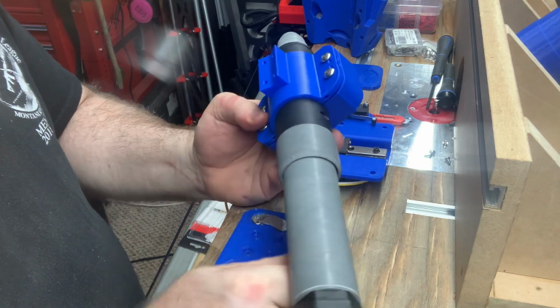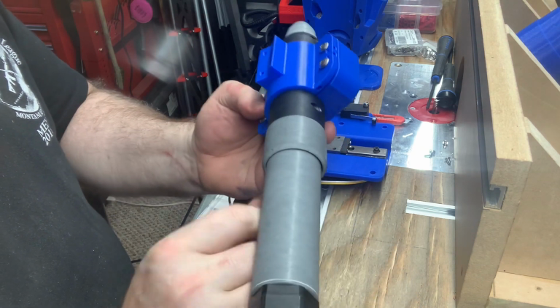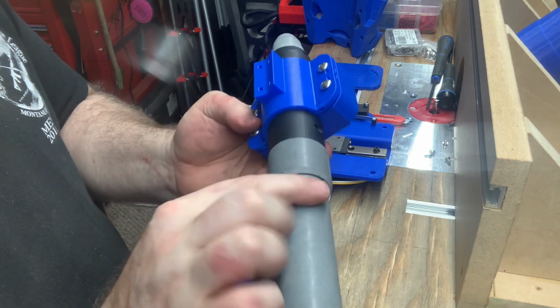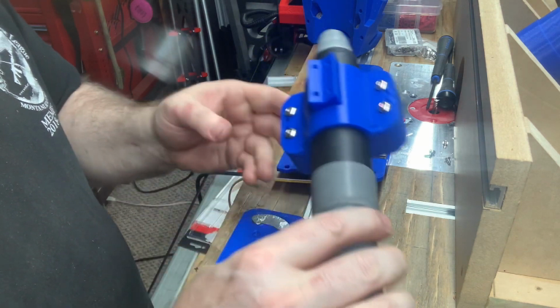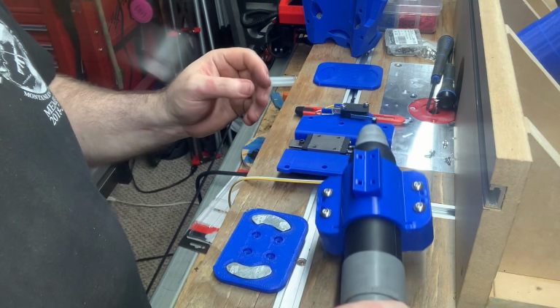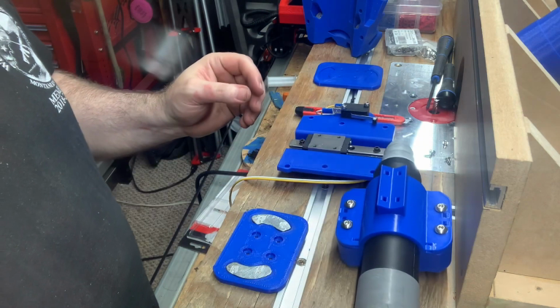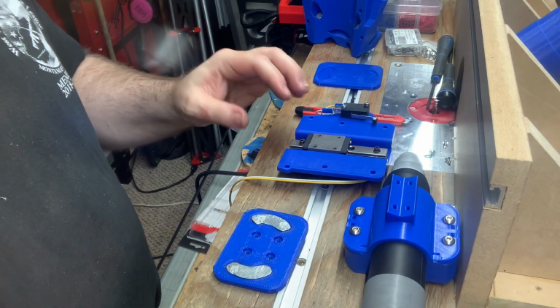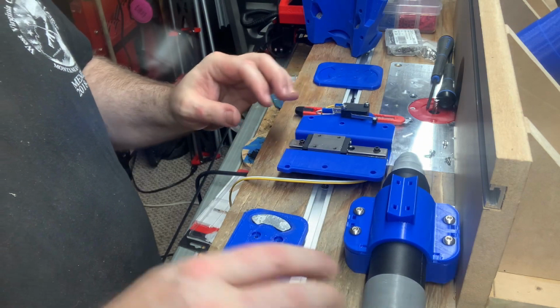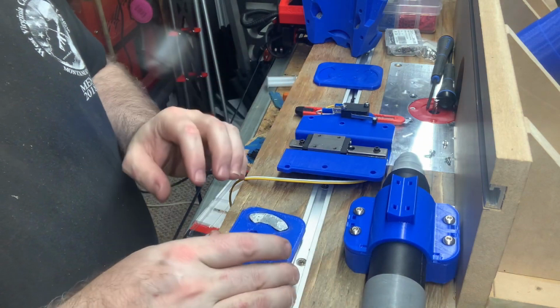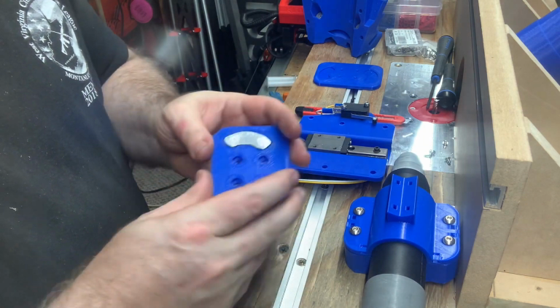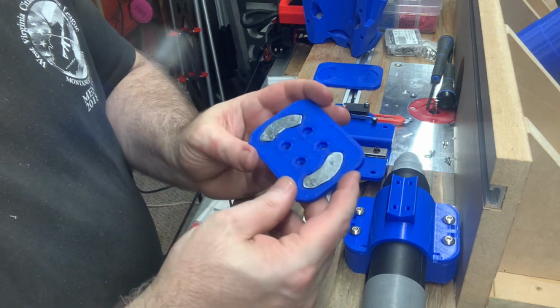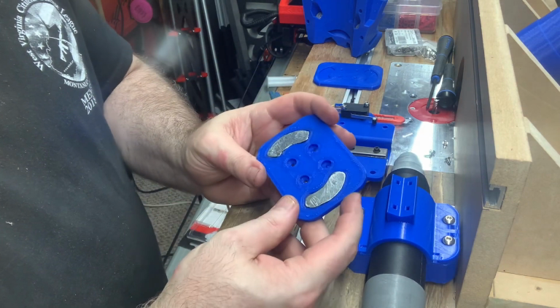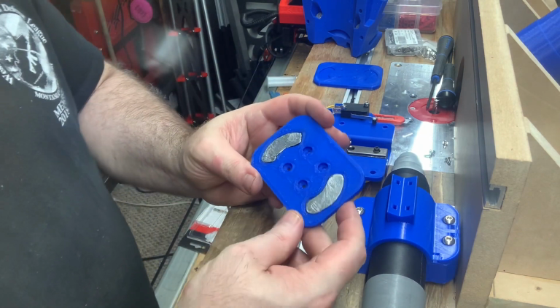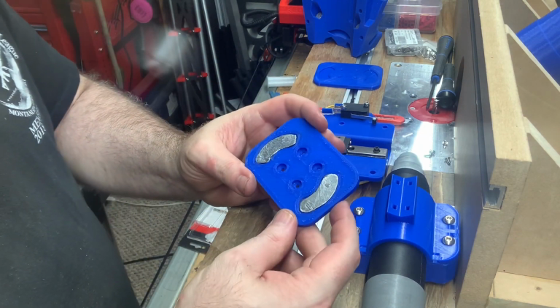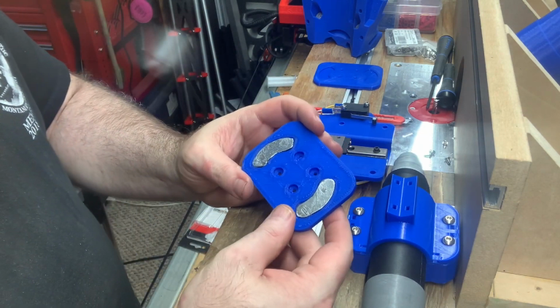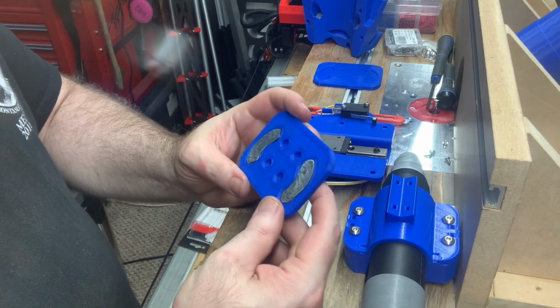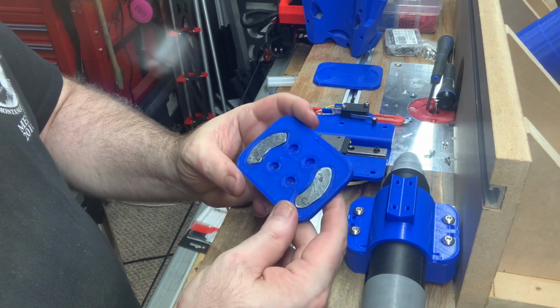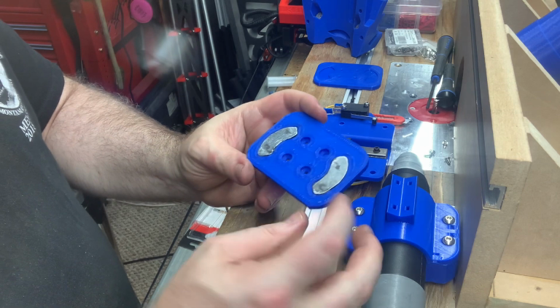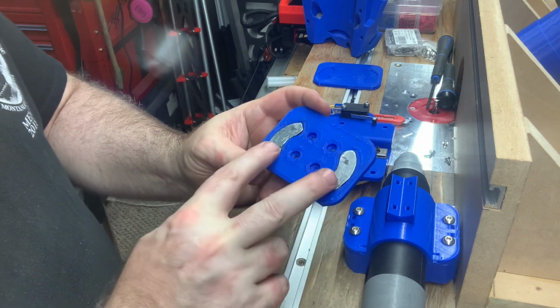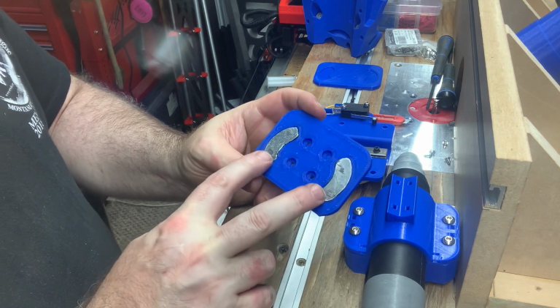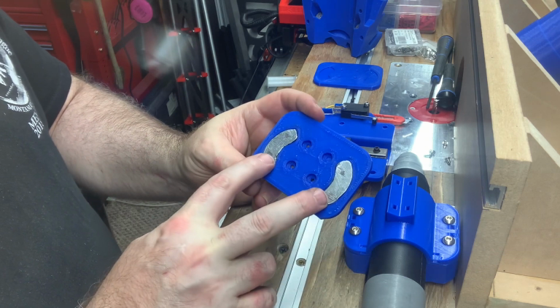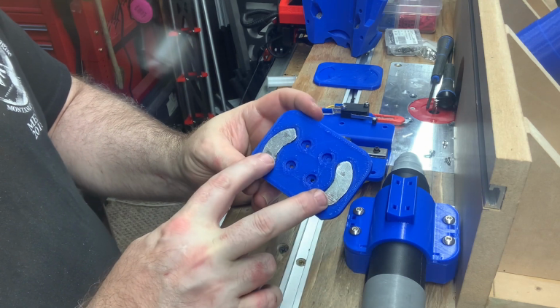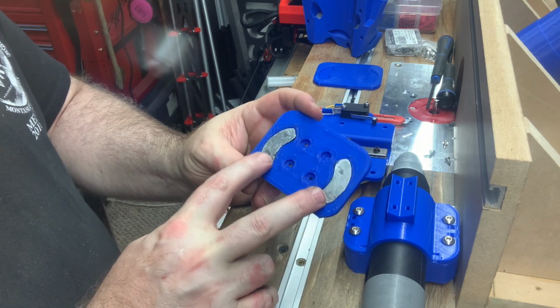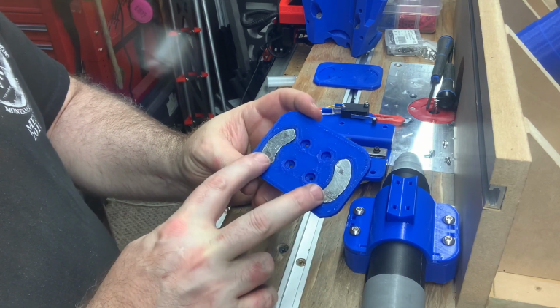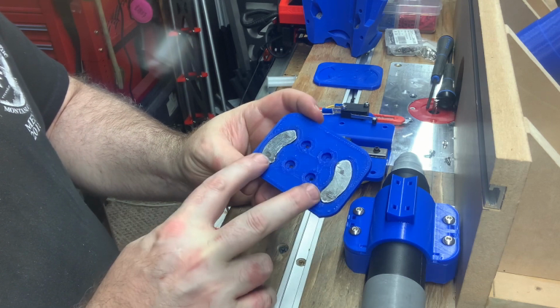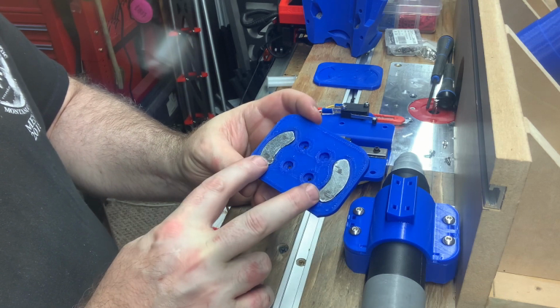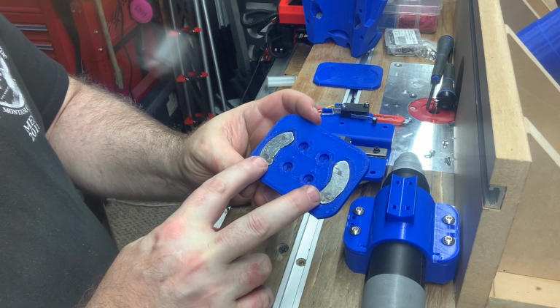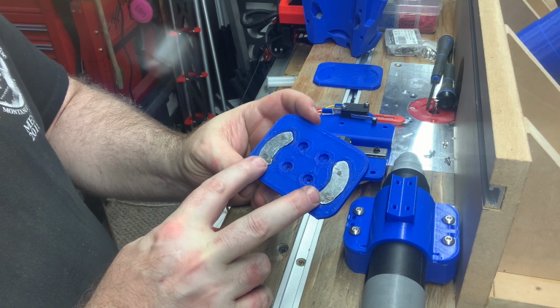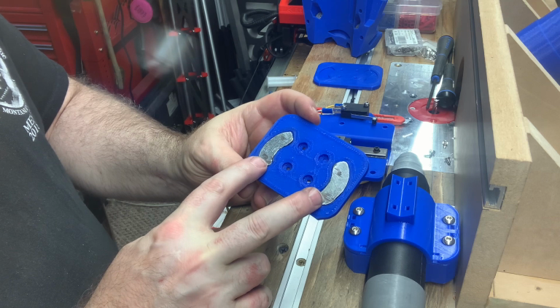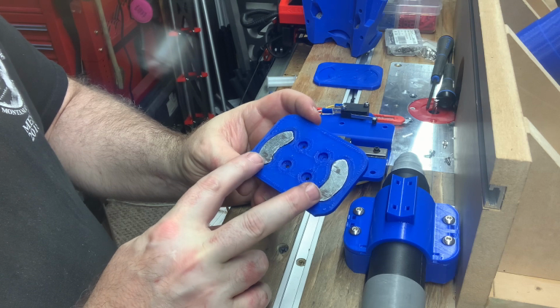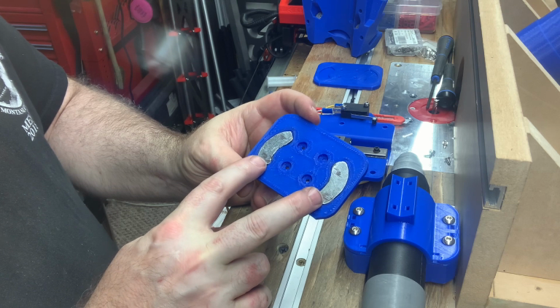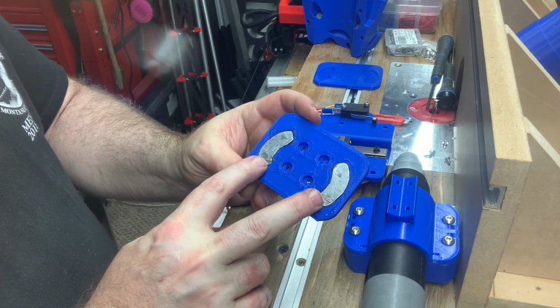At that point I decided to just go ahead and print up one that was reversed, that would have the metal tabs exposed with no layer of plastic in between them and the magnets.